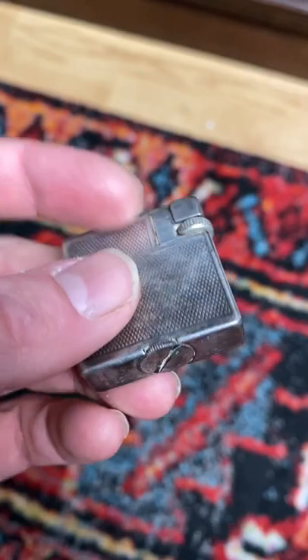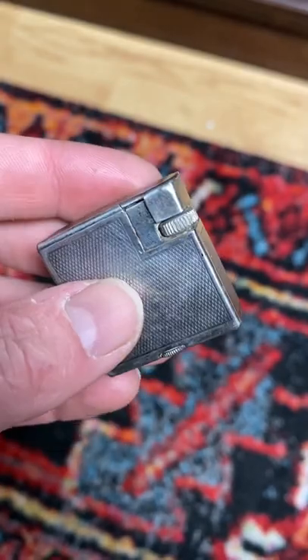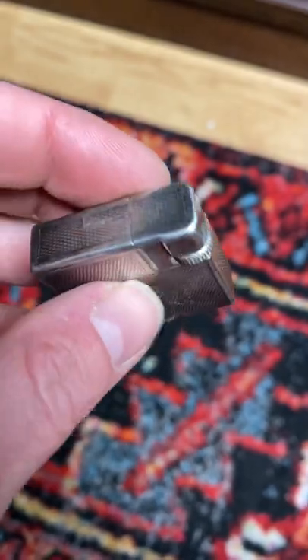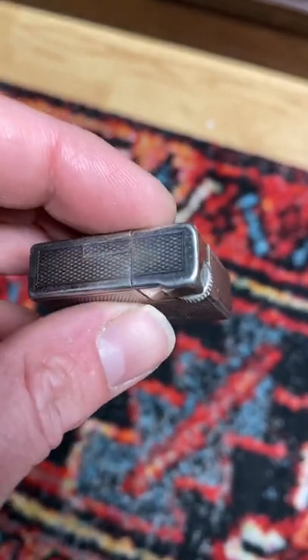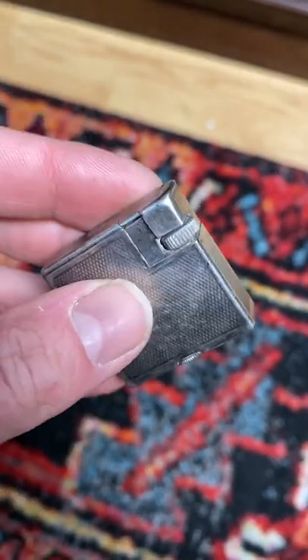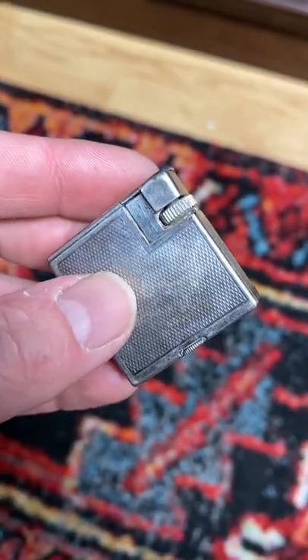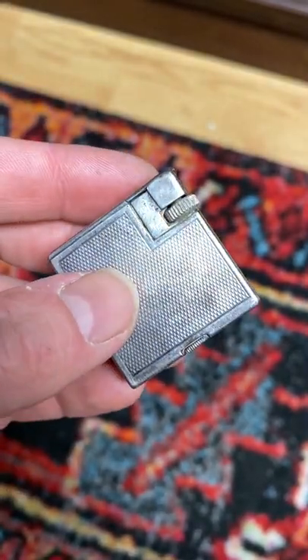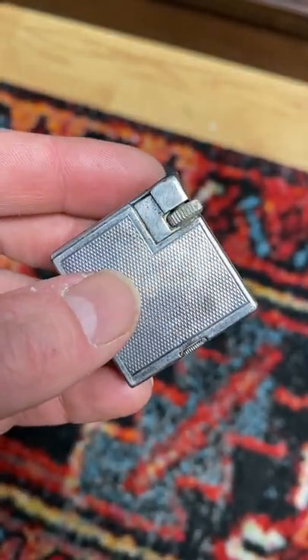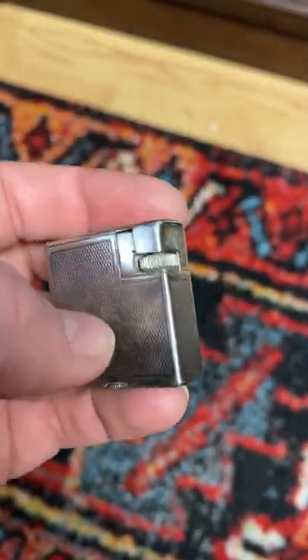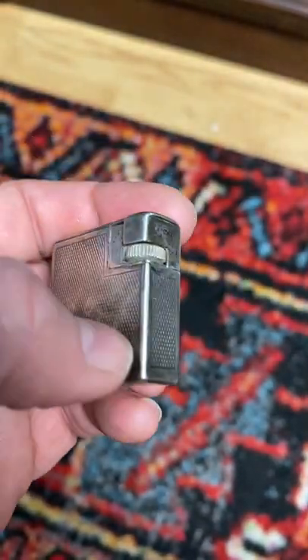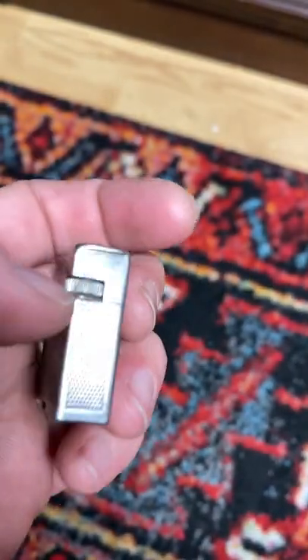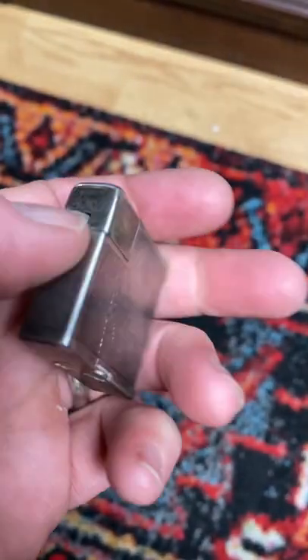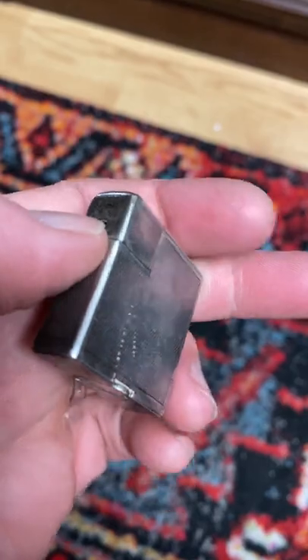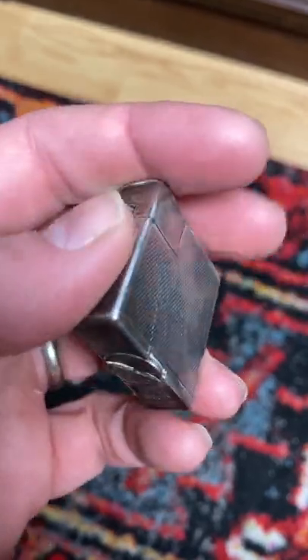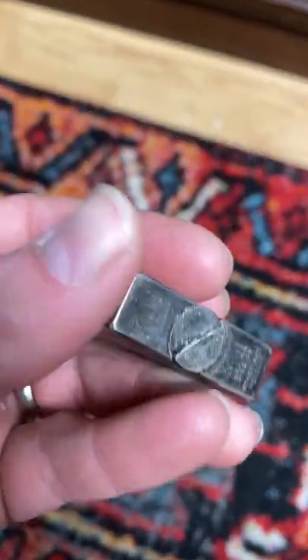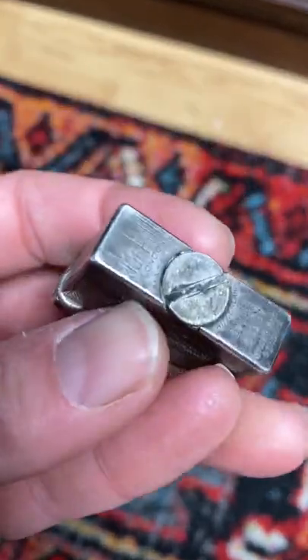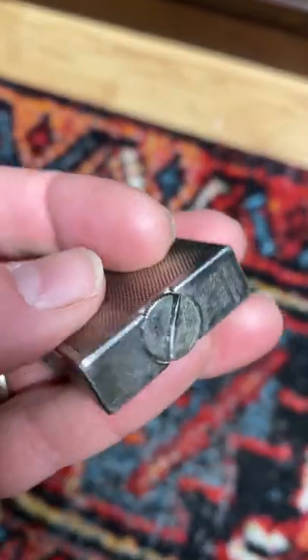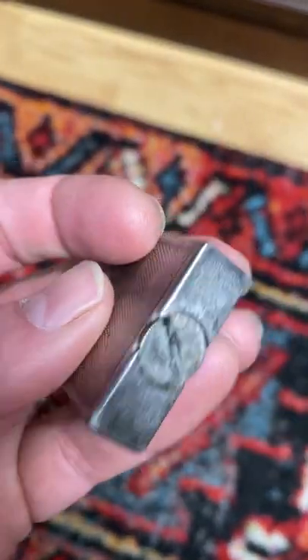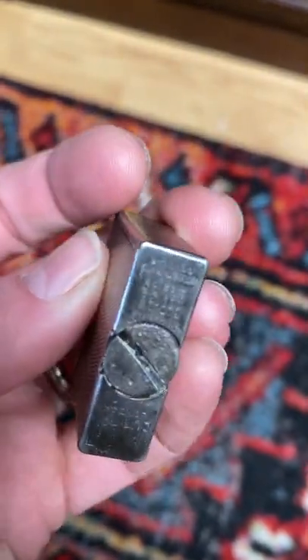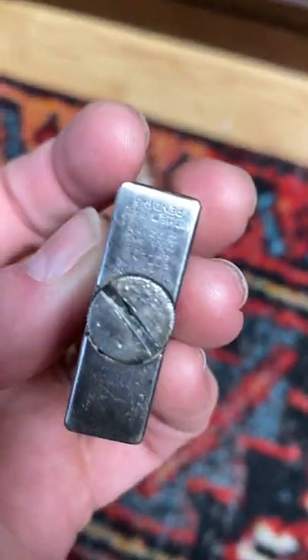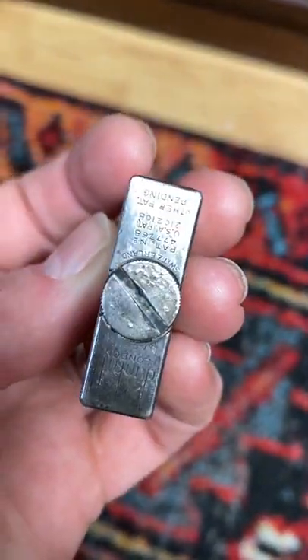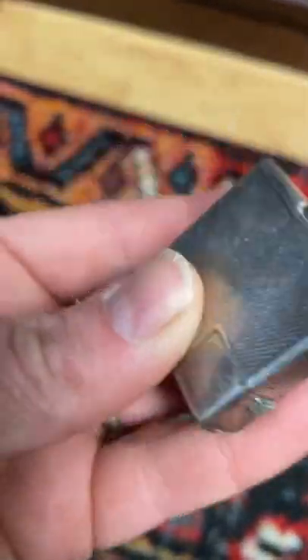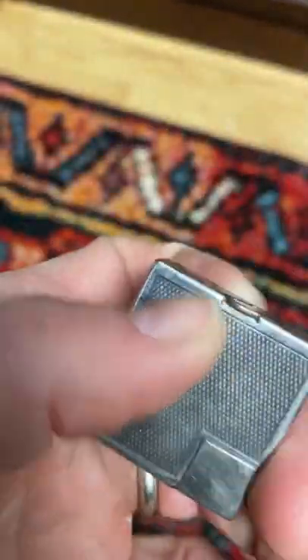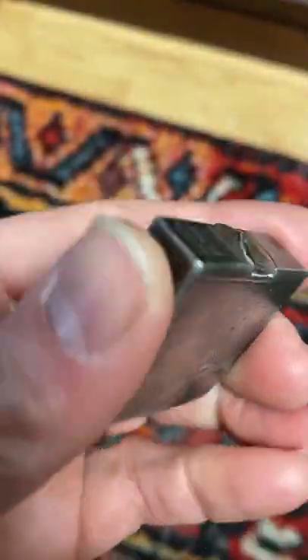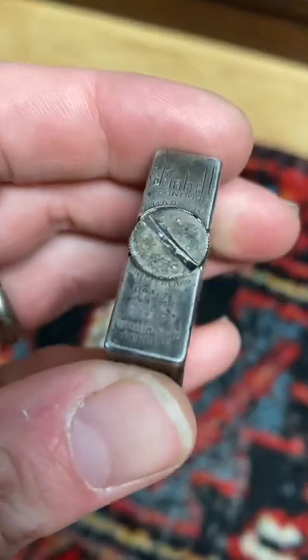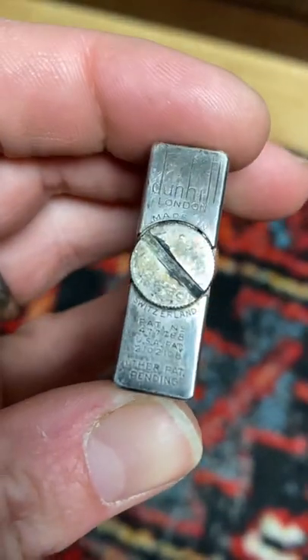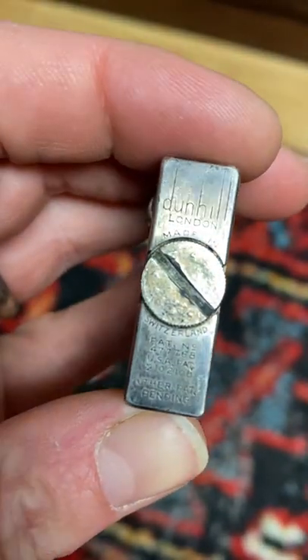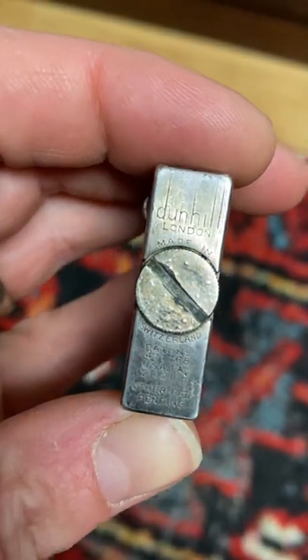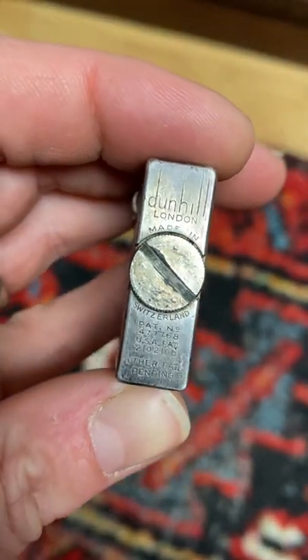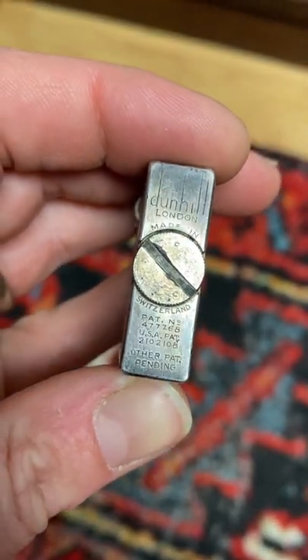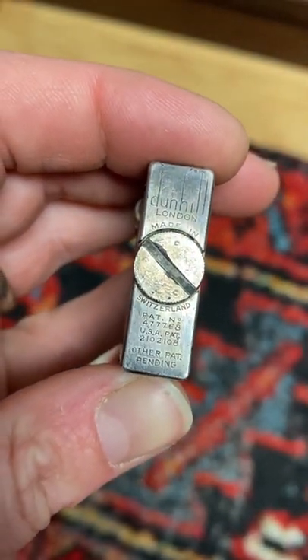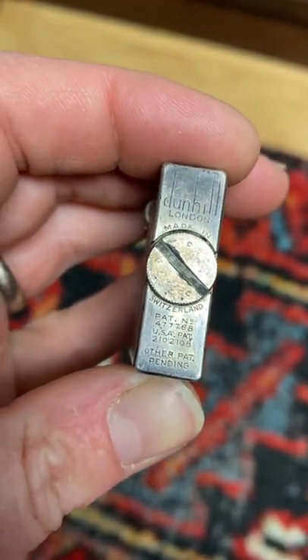But I could tell that this was probably made in a decent way just by looking at it. When I flipped it over I could see that it said — let me pull it the right way here — Dunhill London, Switzerland.